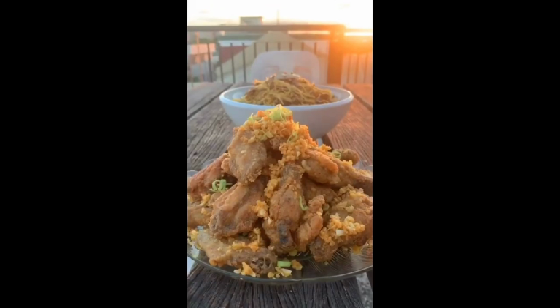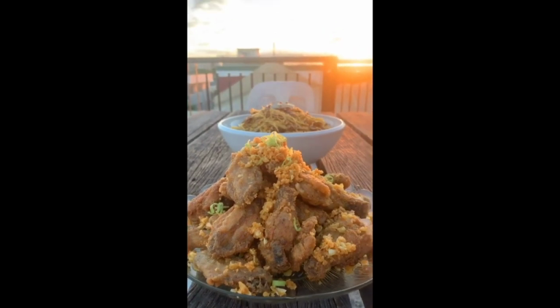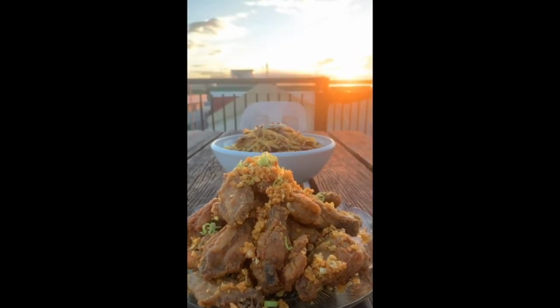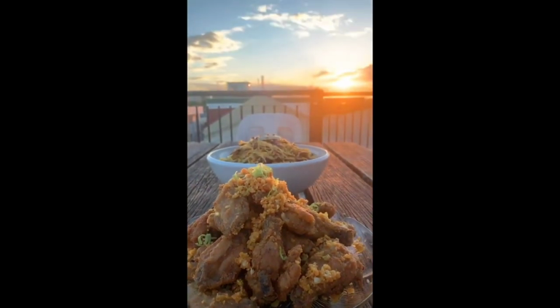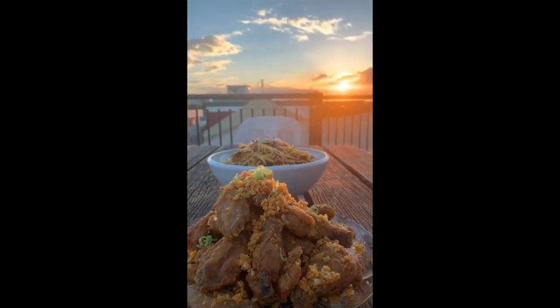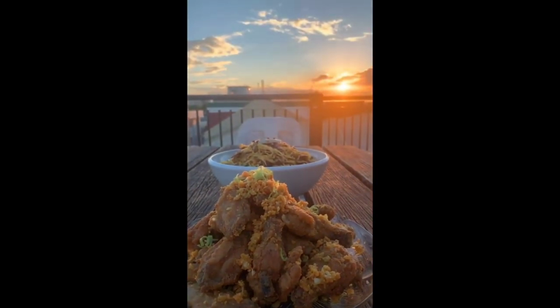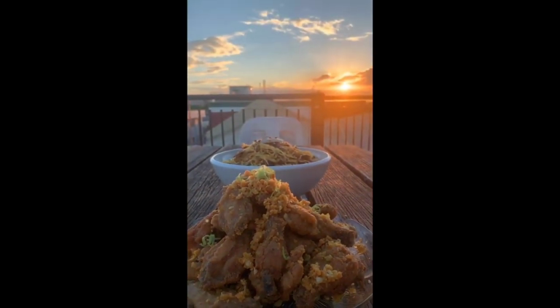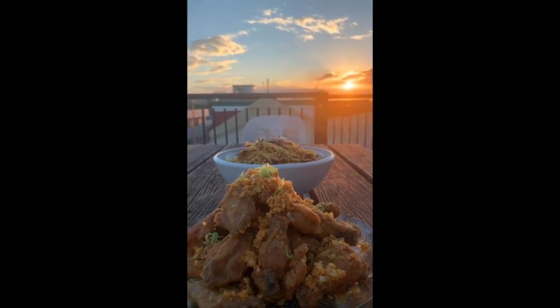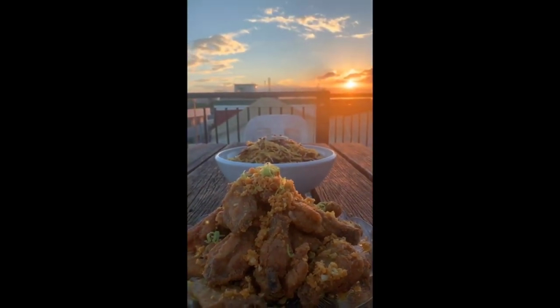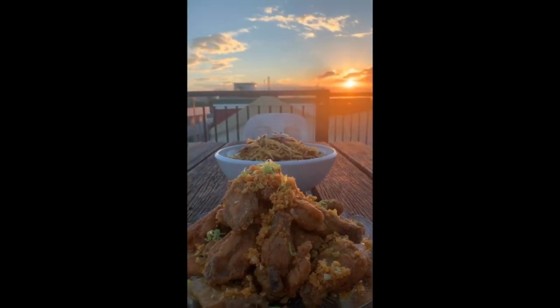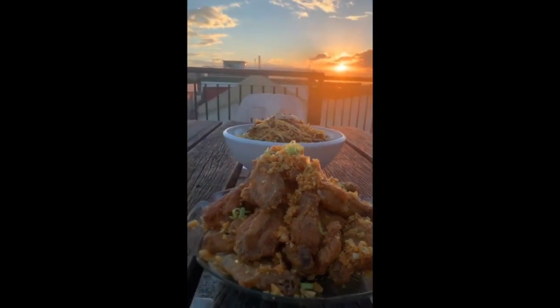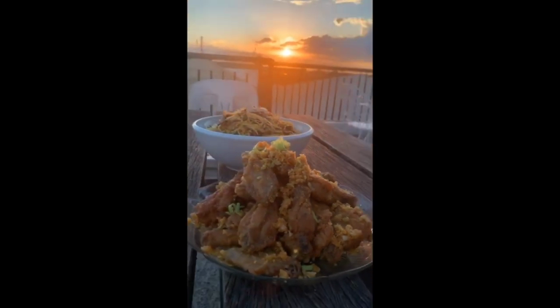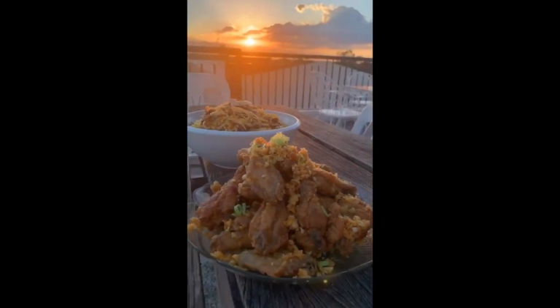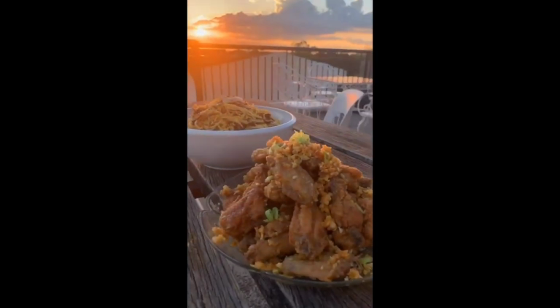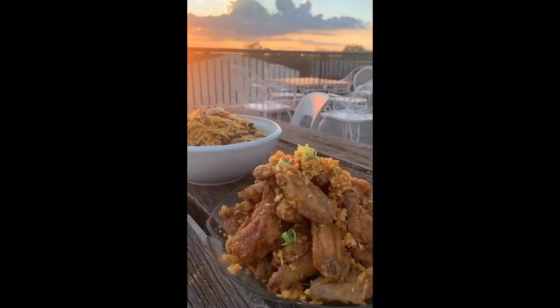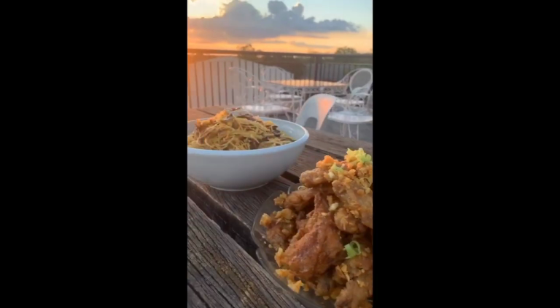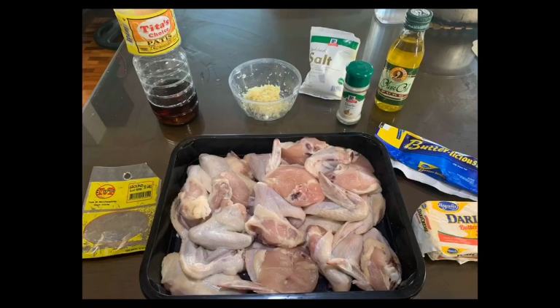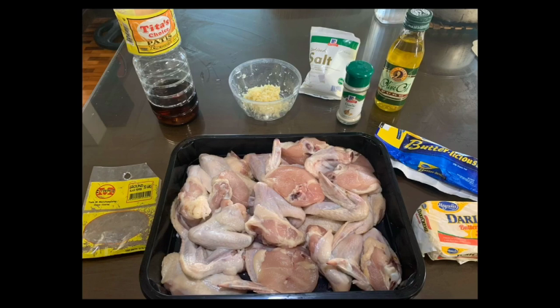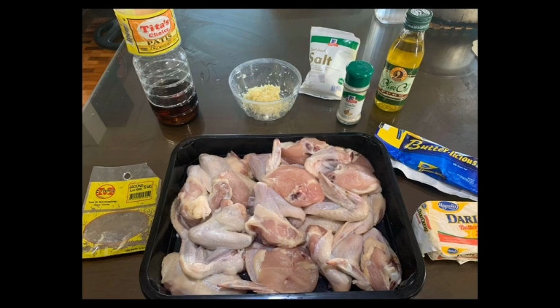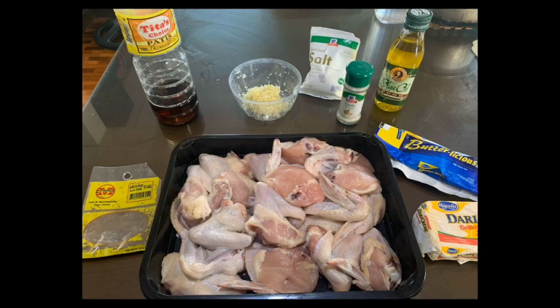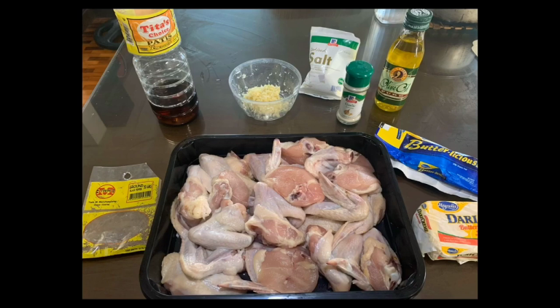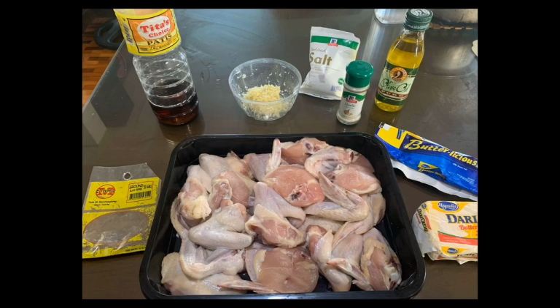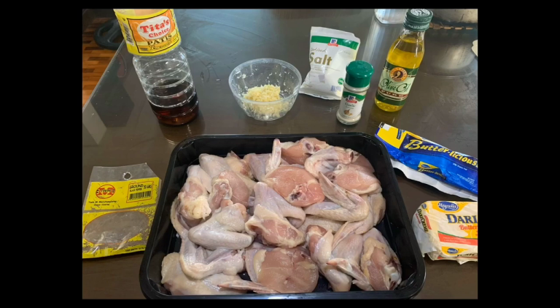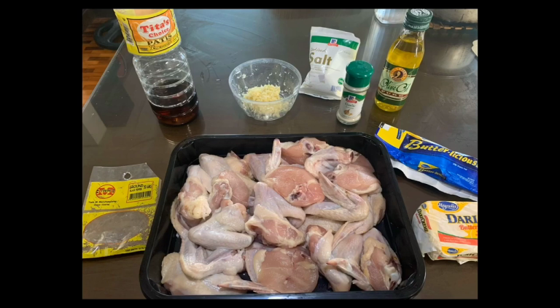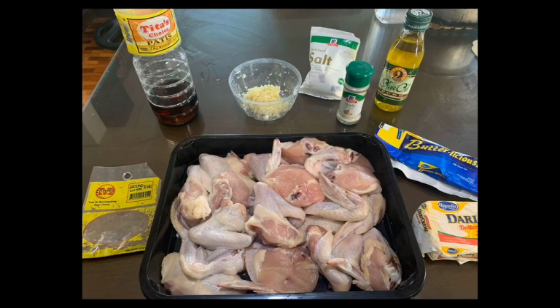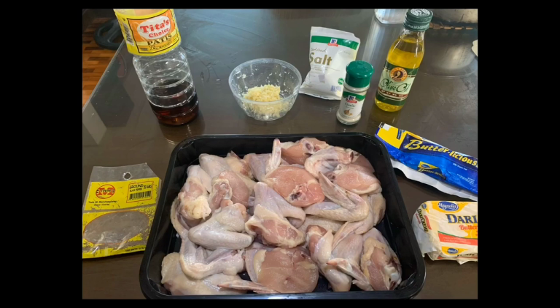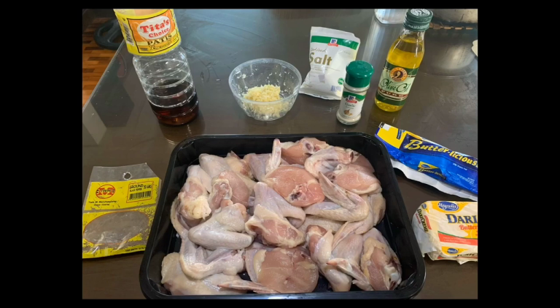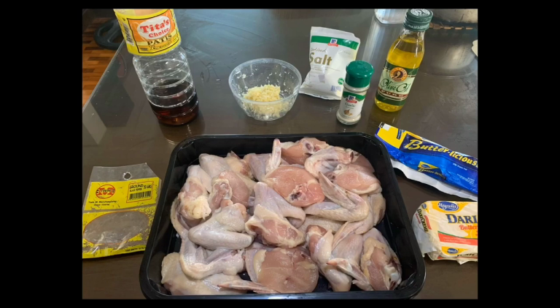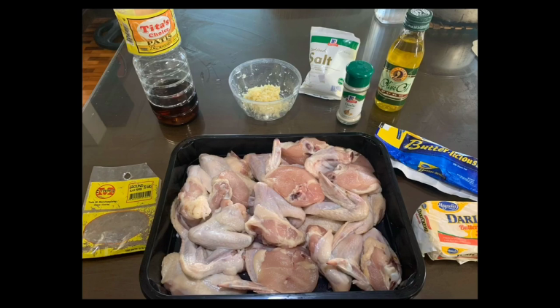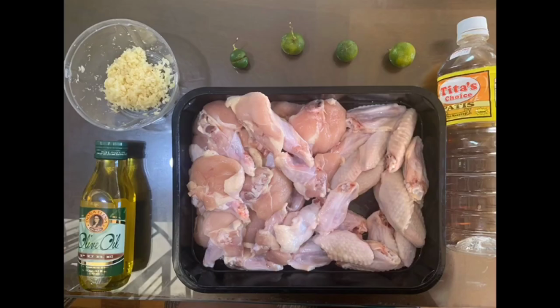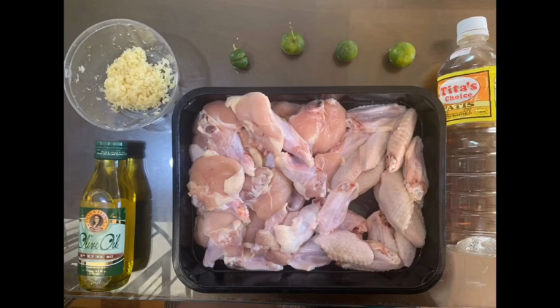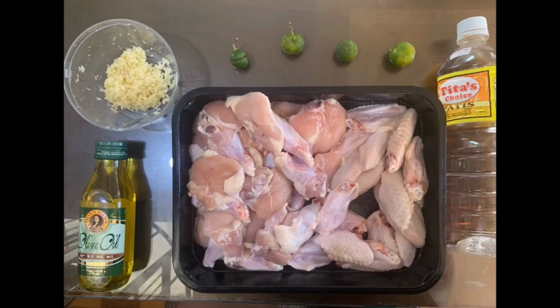Hey everybody, this is me, it's Ida, and for today's video I'm just going to show you how I do my garlic parmesan wings, and to start that, these are the things that you need.